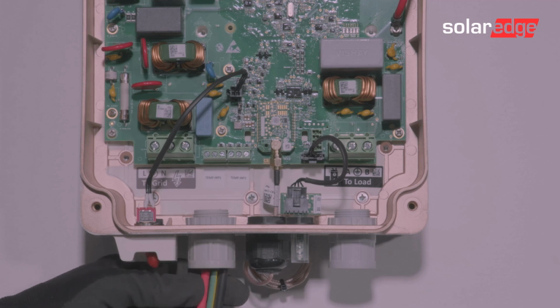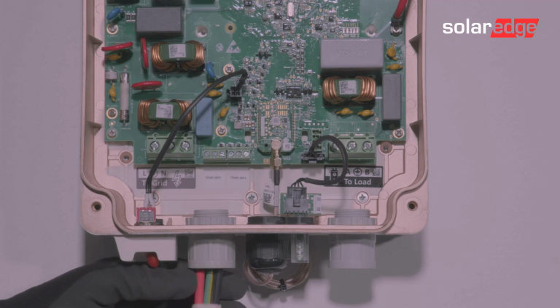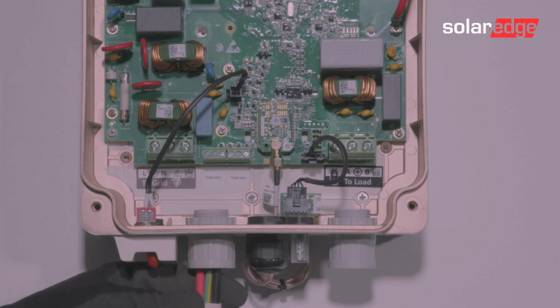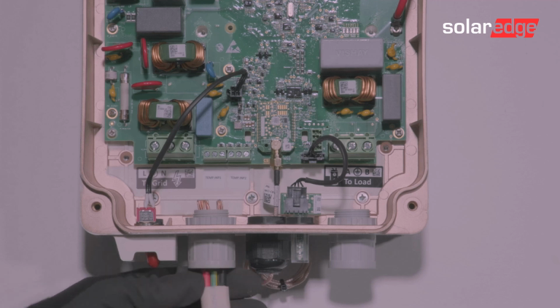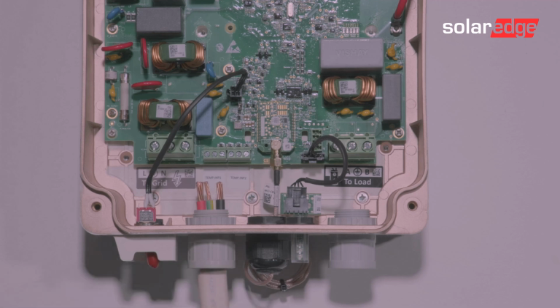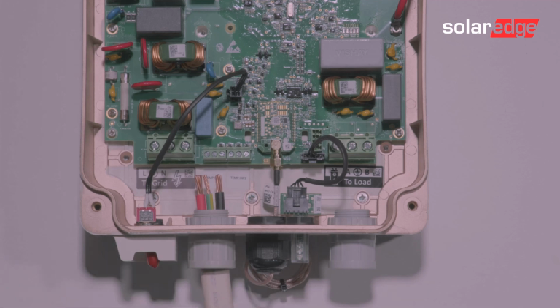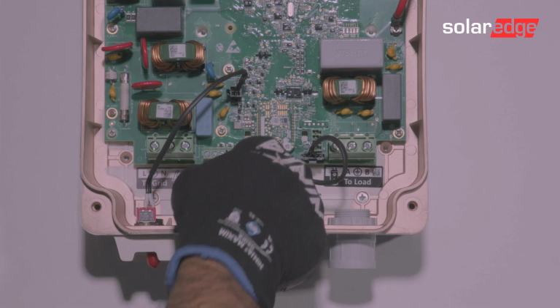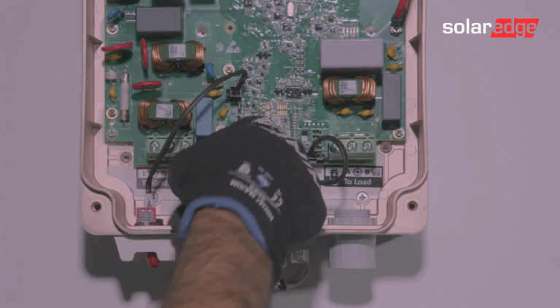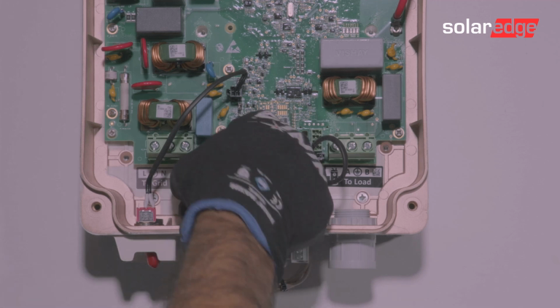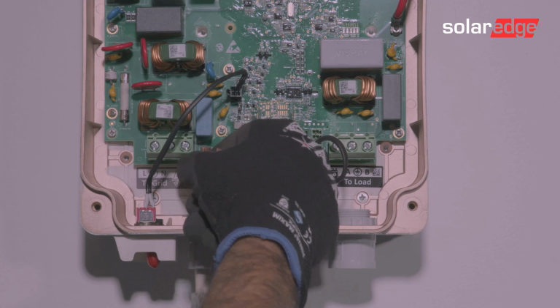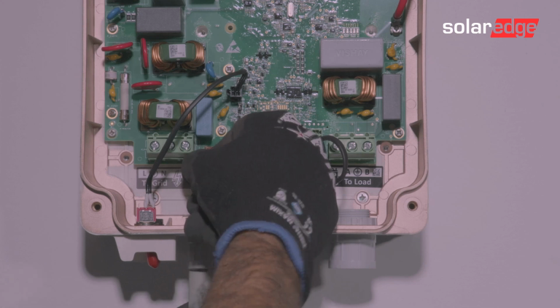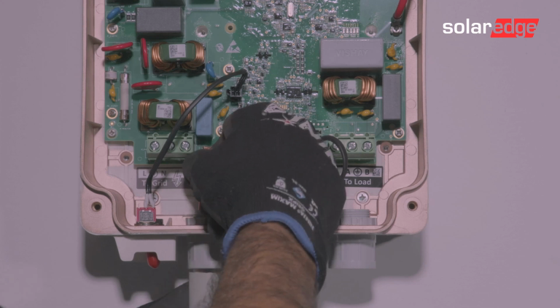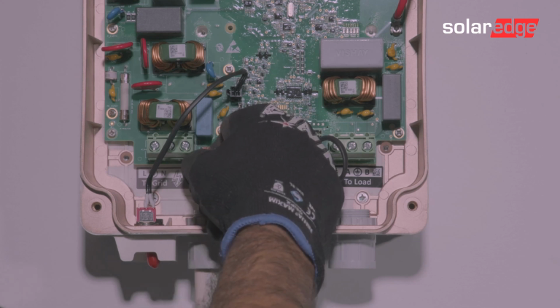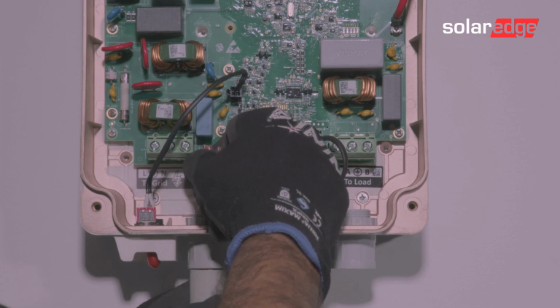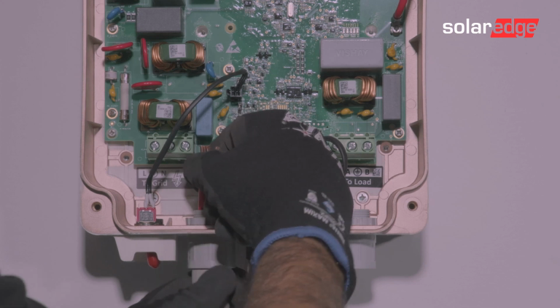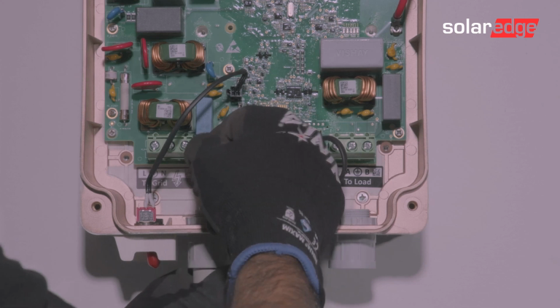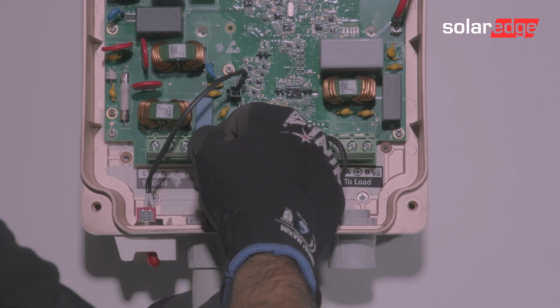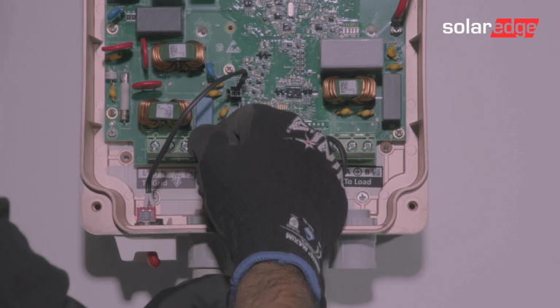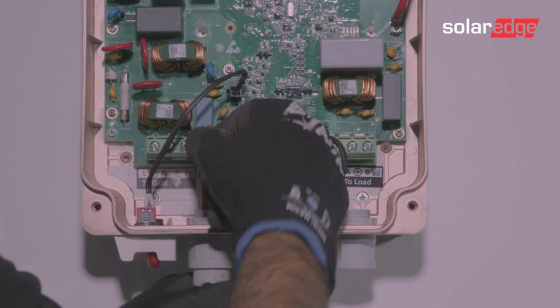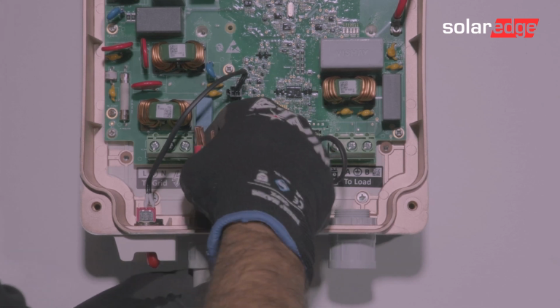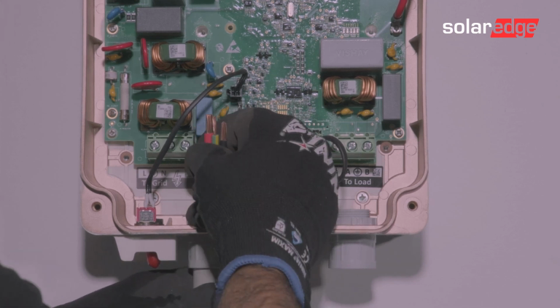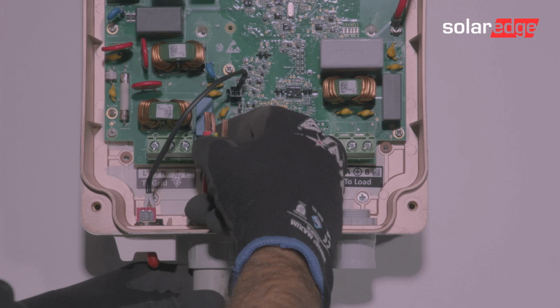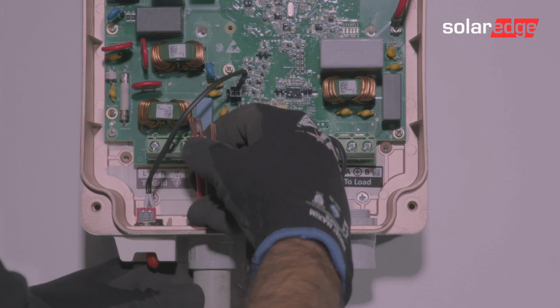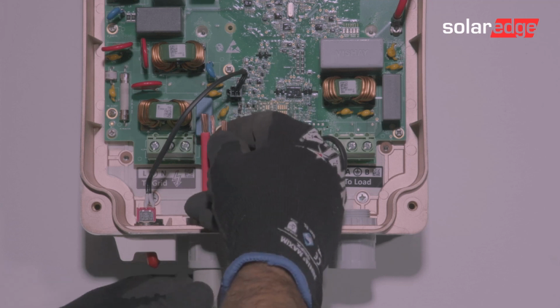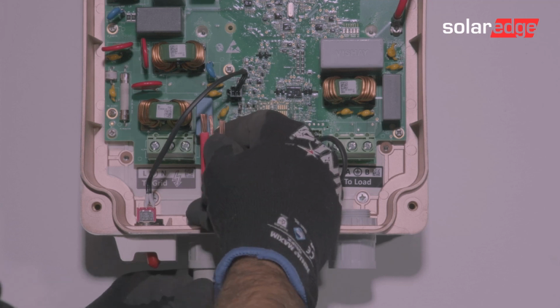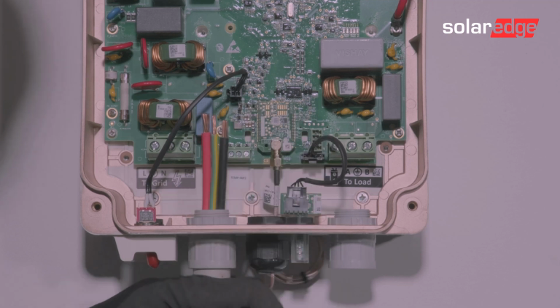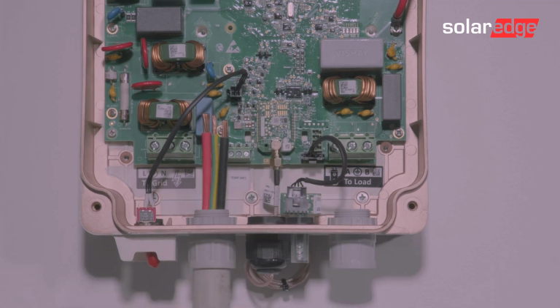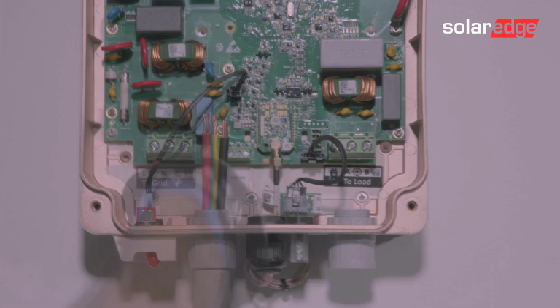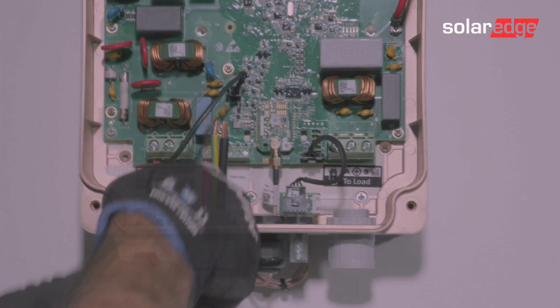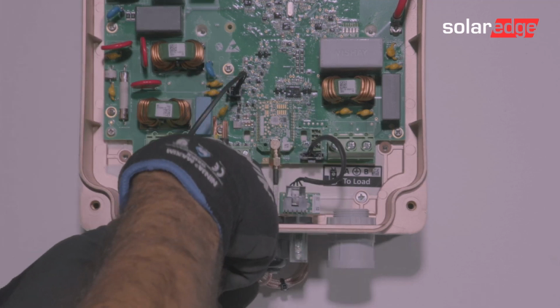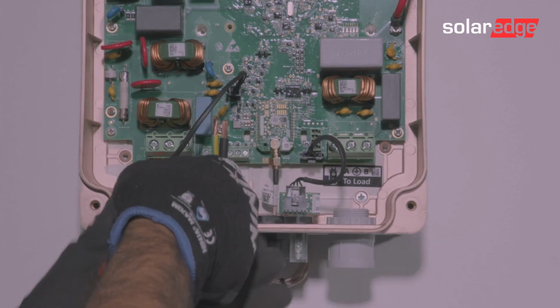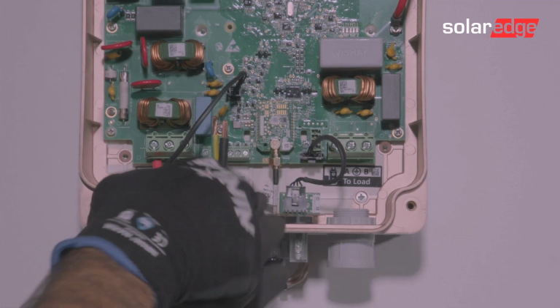On the left-hand side we have the AC connection to the grid, and on the right-hand side the AC connection to the immersion heater. From left to right, connections are active, earth, and then neutral, with the AC supply cable.